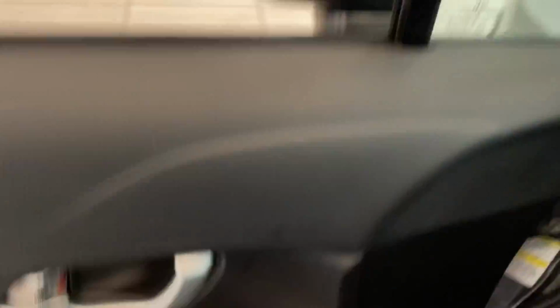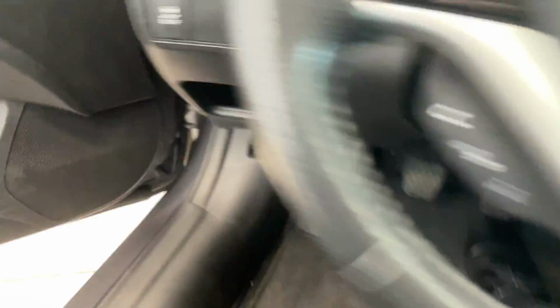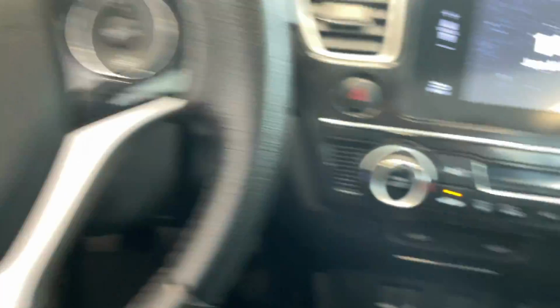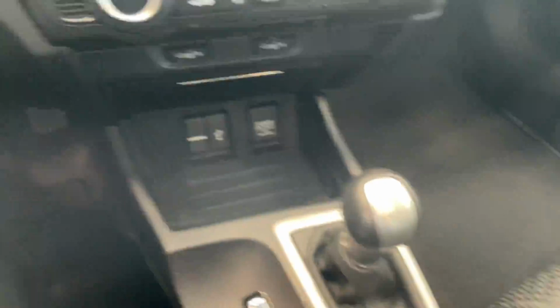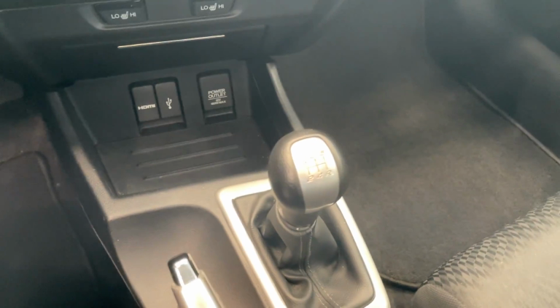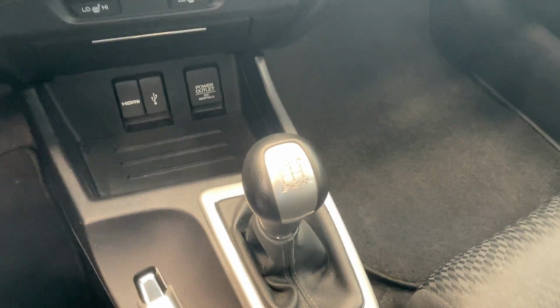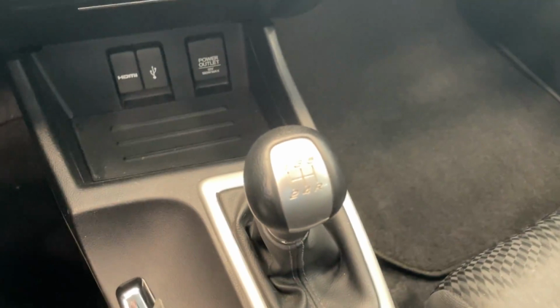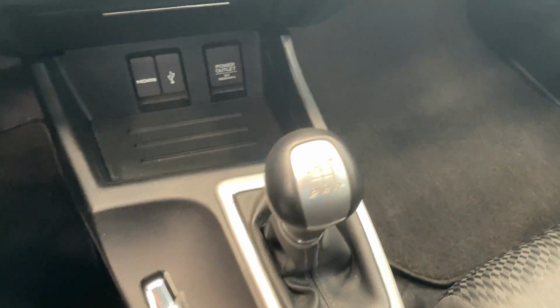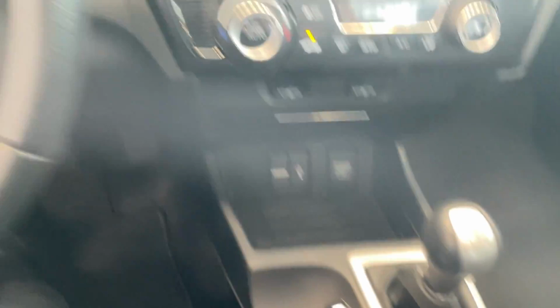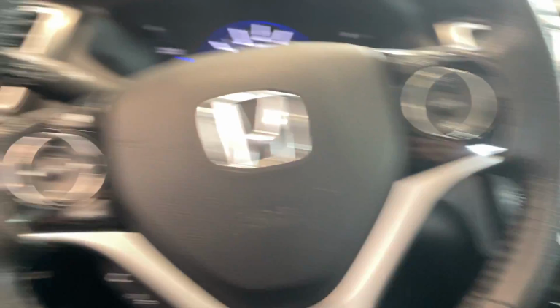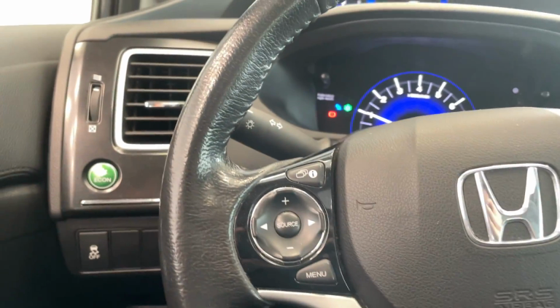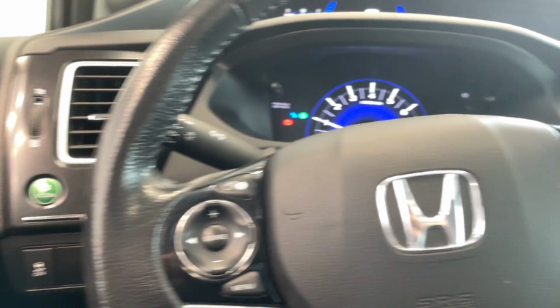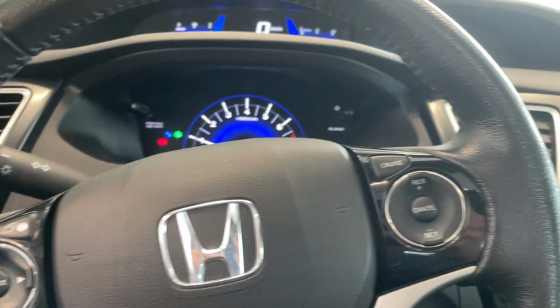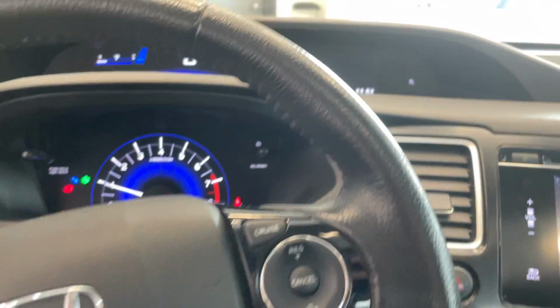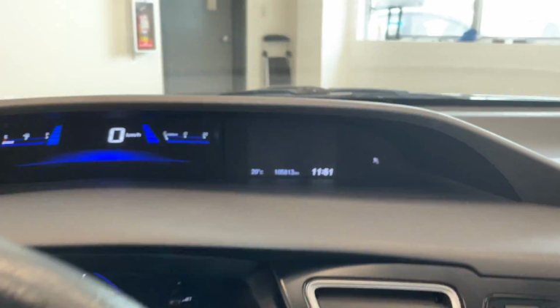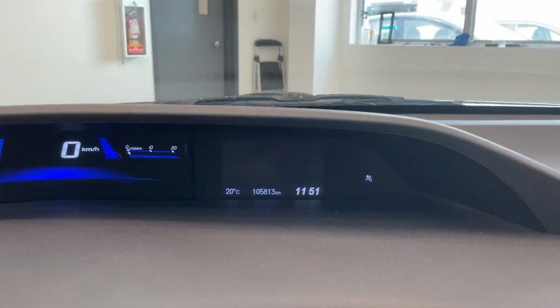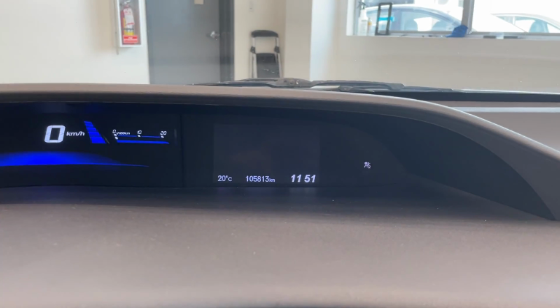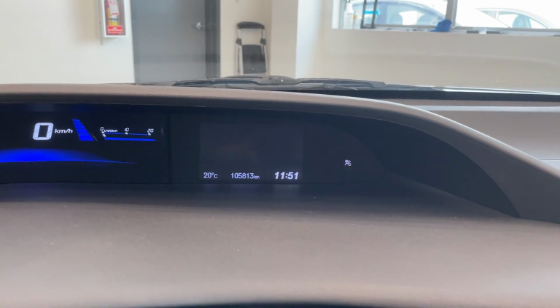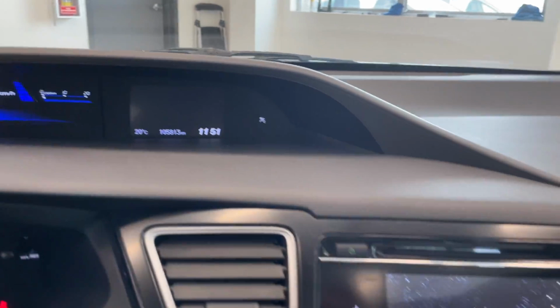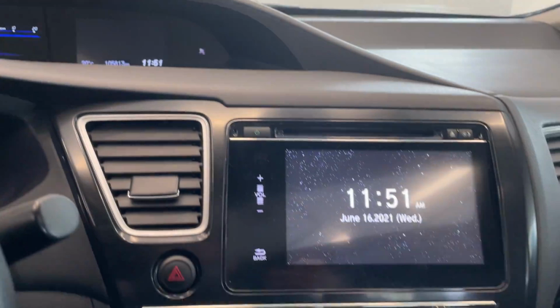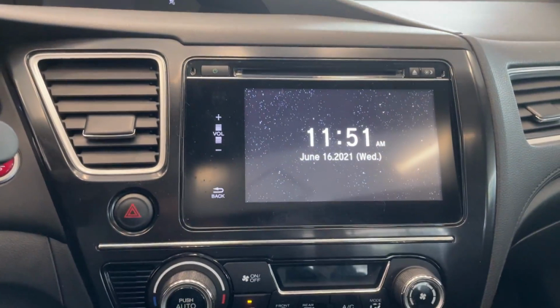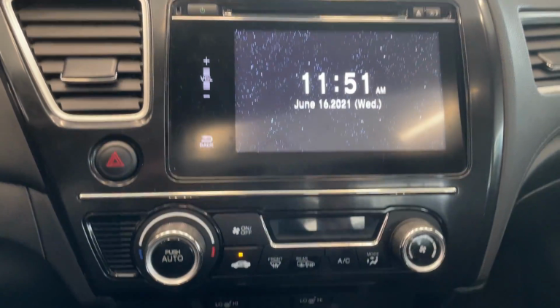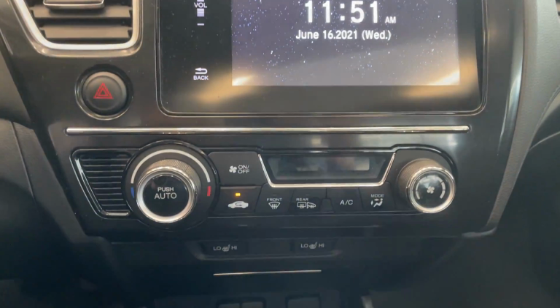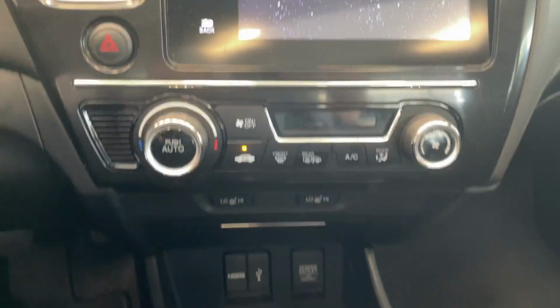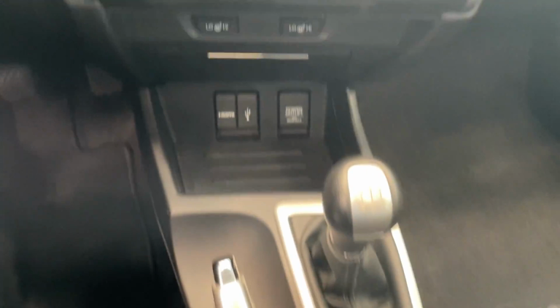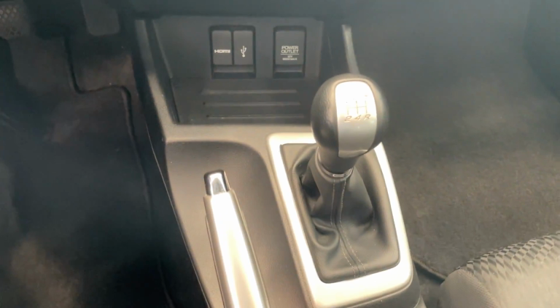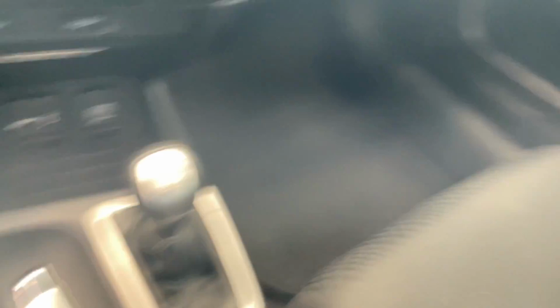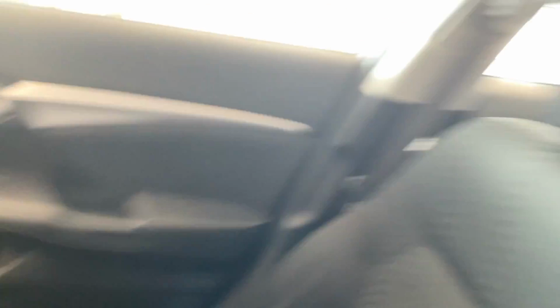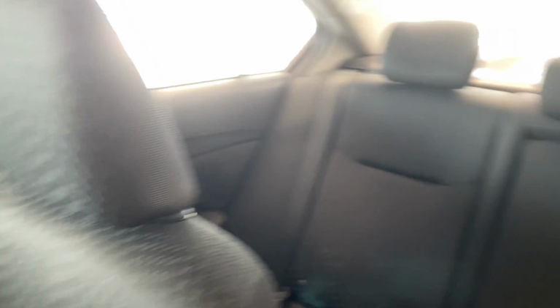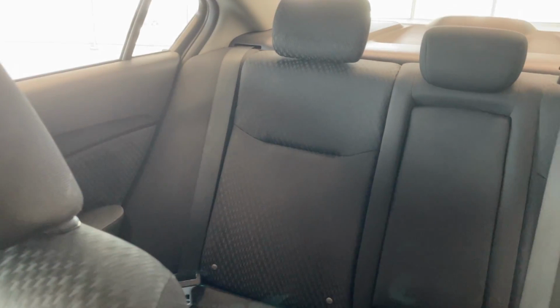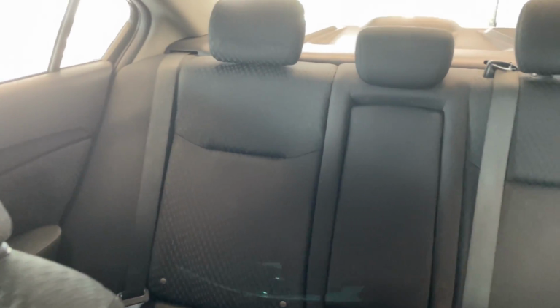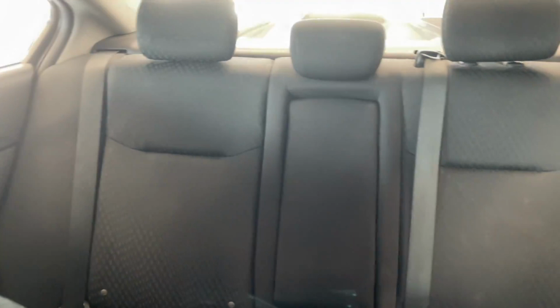Yep, that's right — manual transmission, five speed. You've got all your steering wheel controls there. This vehicle only has 105,000 kilometers. Great touch screen temperature controls. Six speed manual, and a quick look at the rear seating.